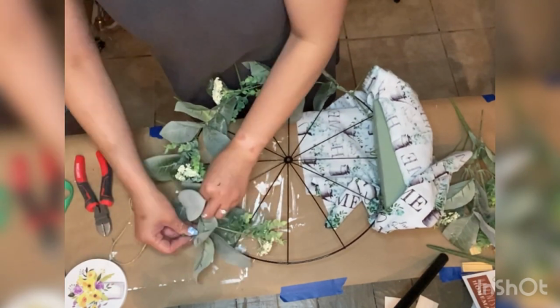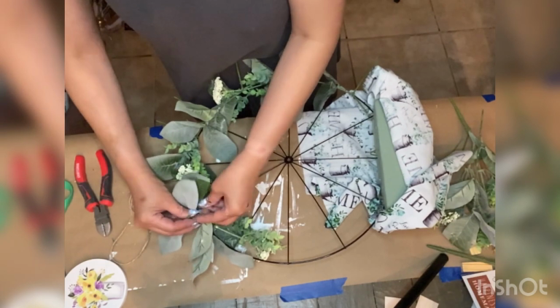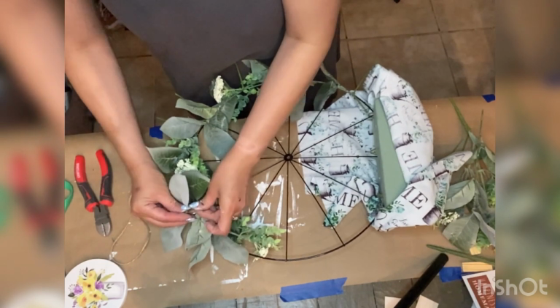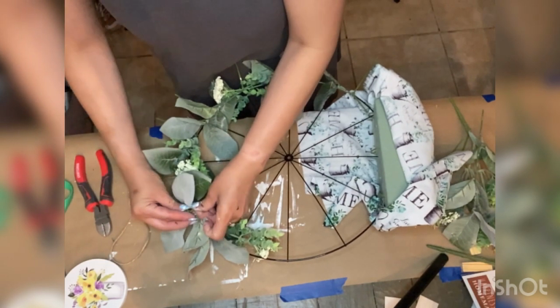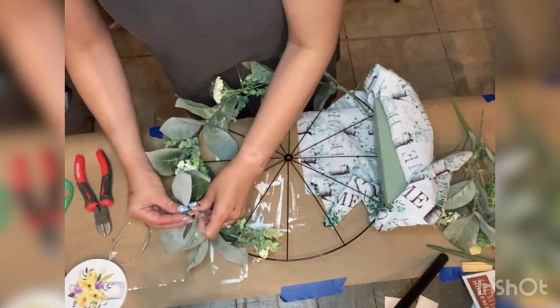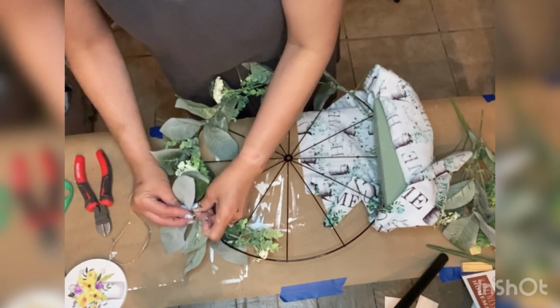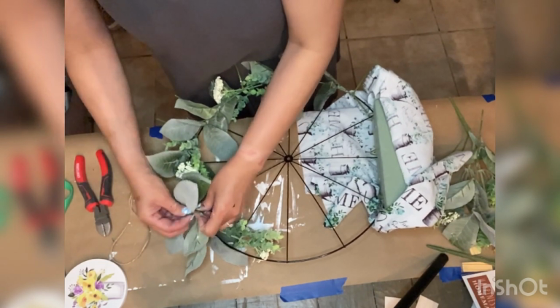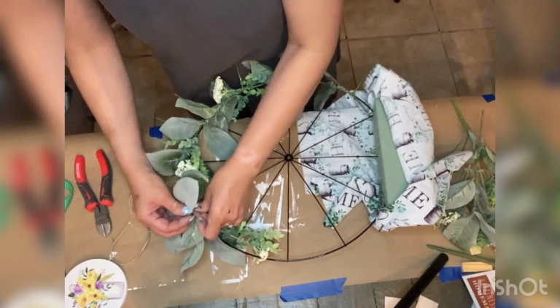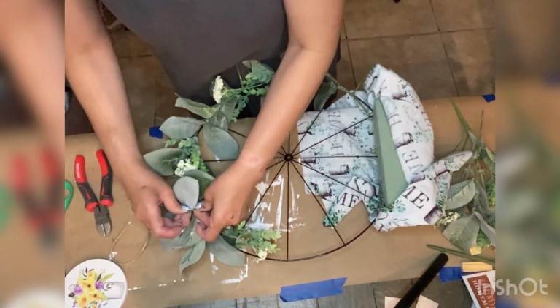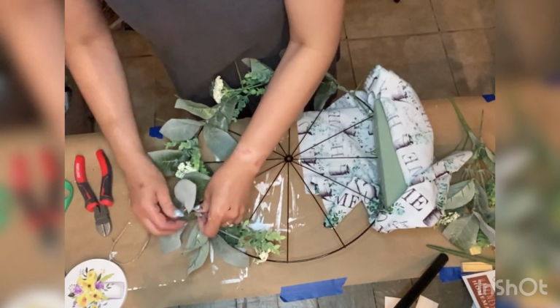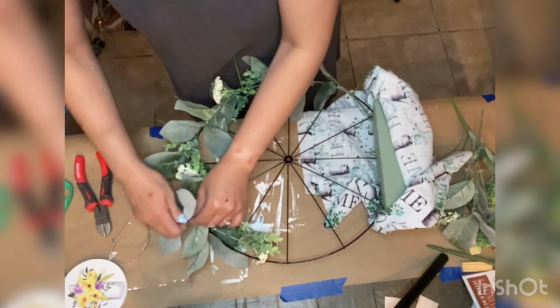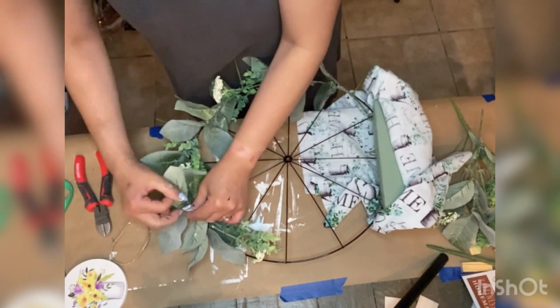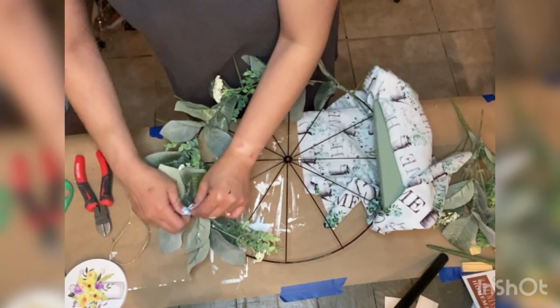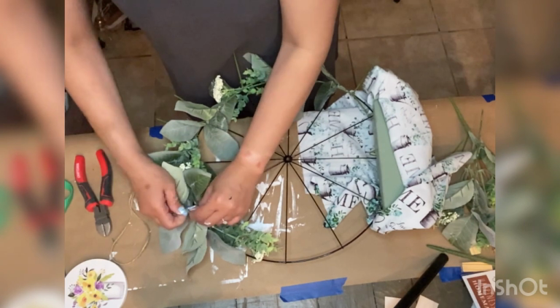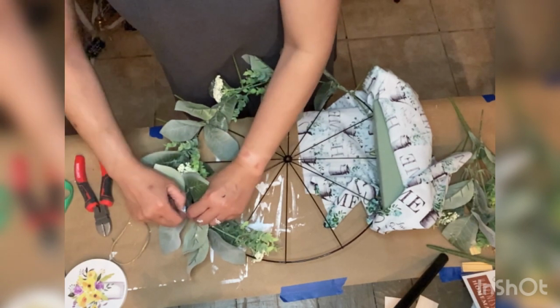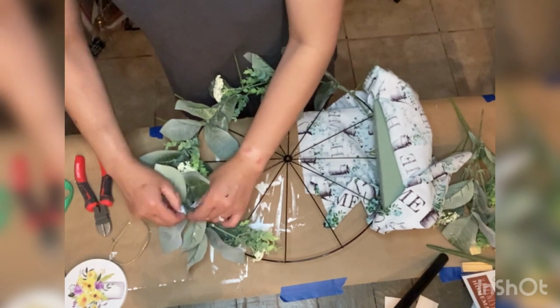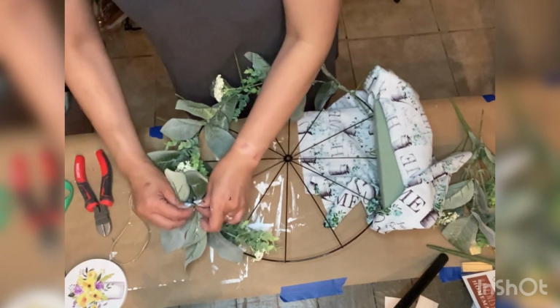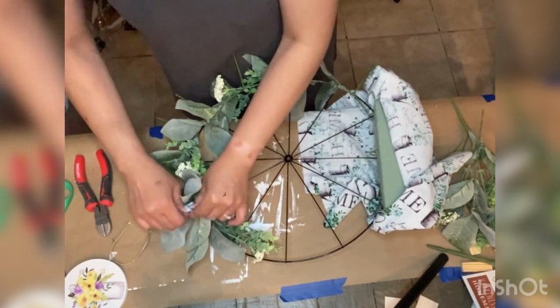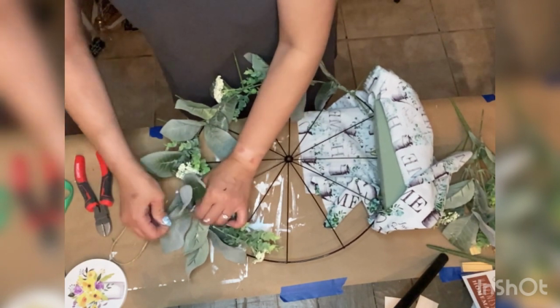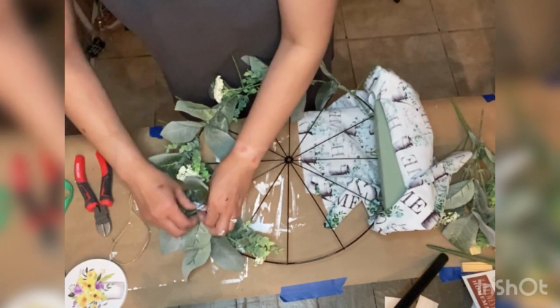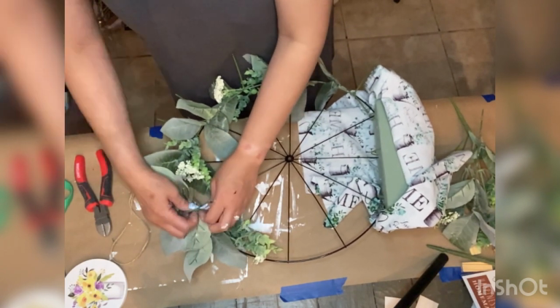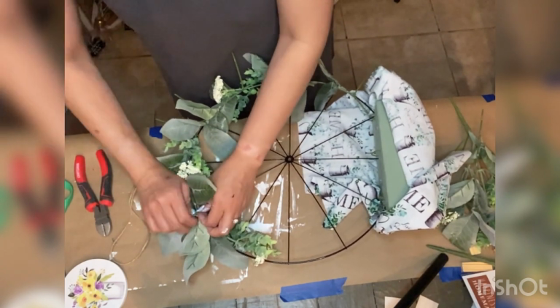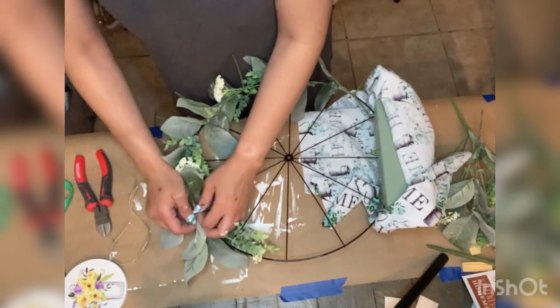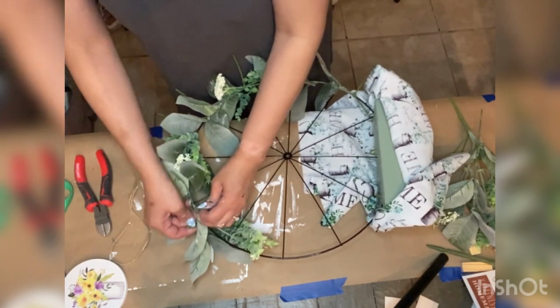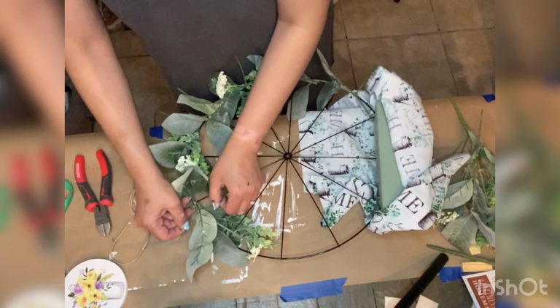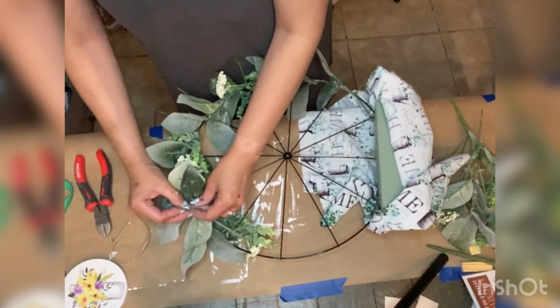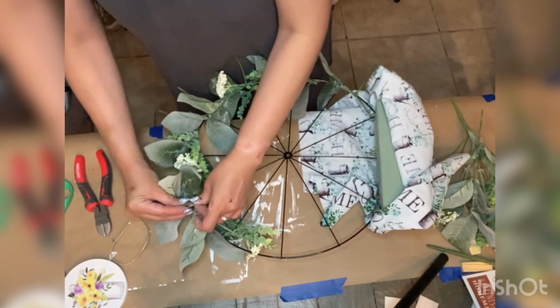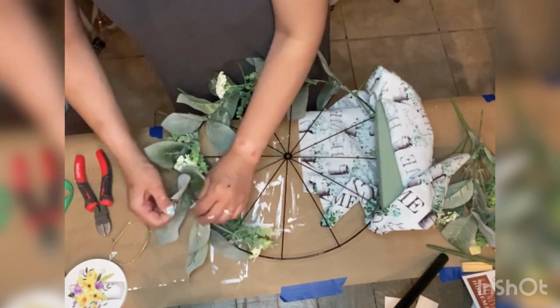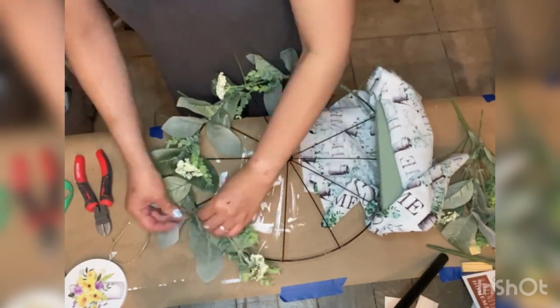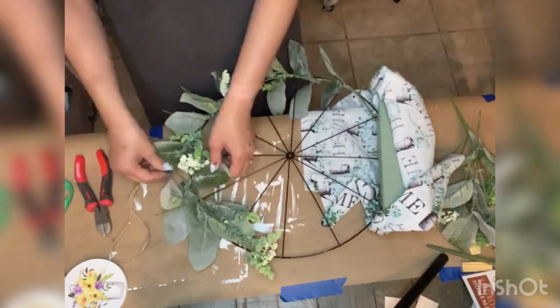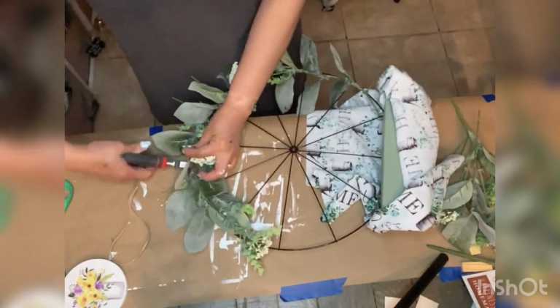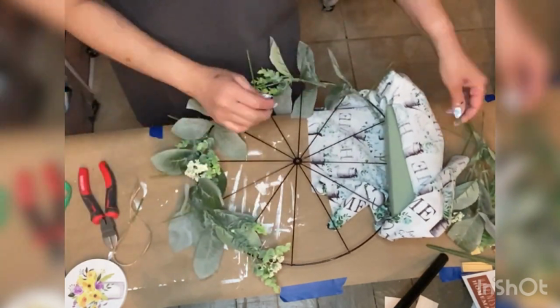I forgot to mention that the floral foam at the bottom of the wheel was wrapped in fabric from Dollar Tree. I didn't fully glue or secure it tightly until the very end.